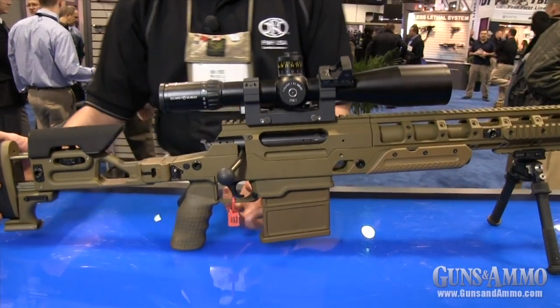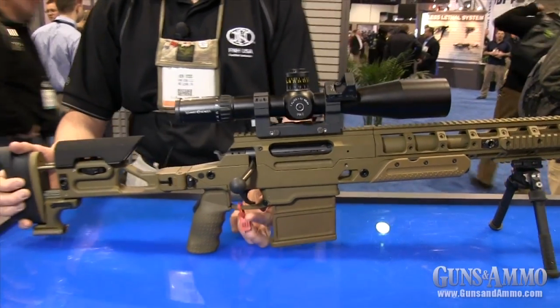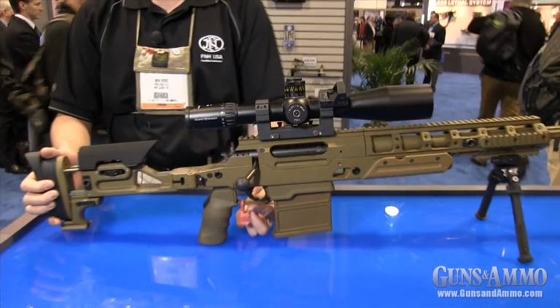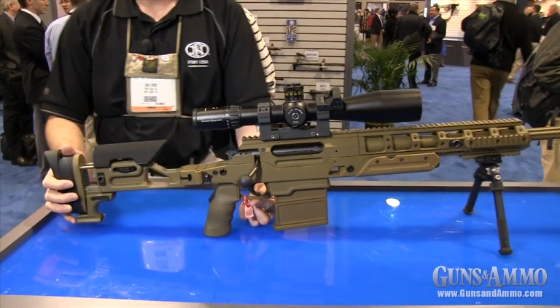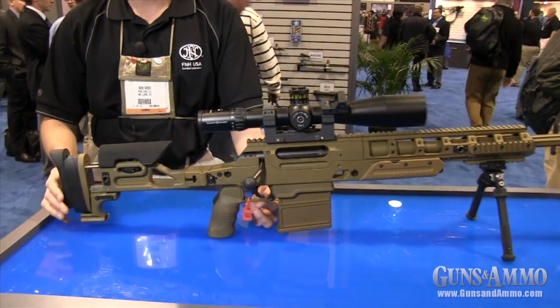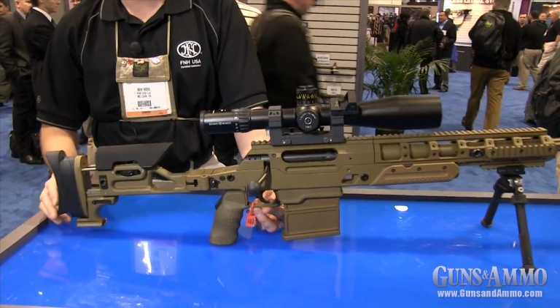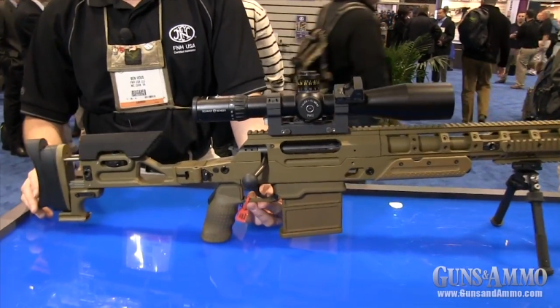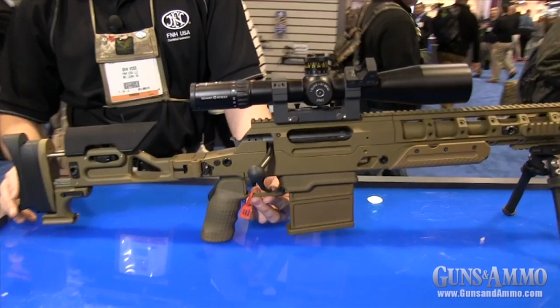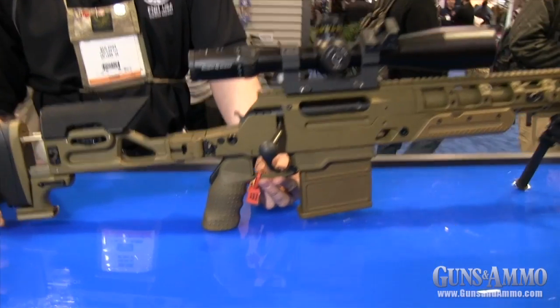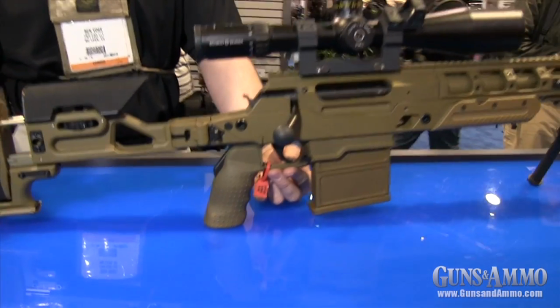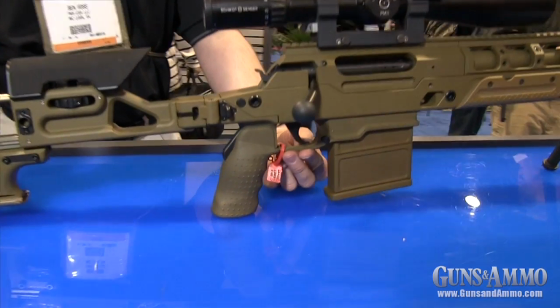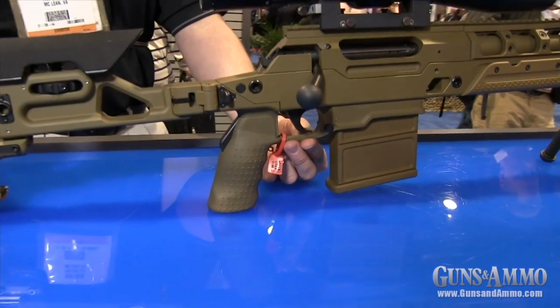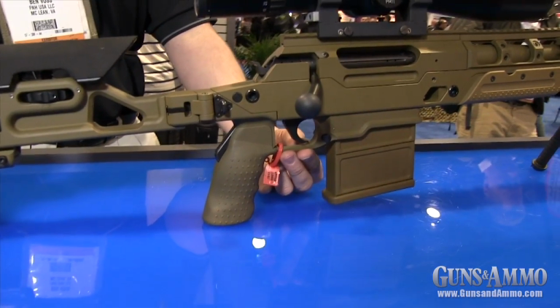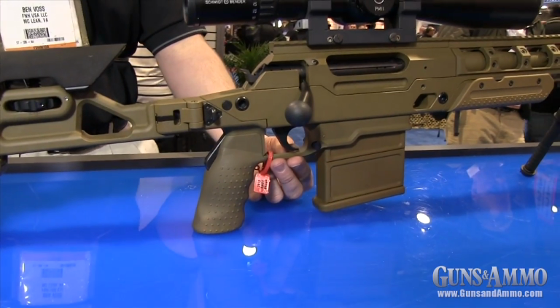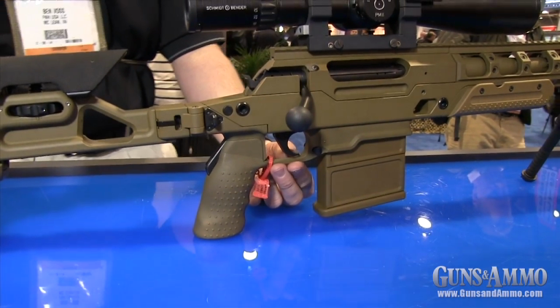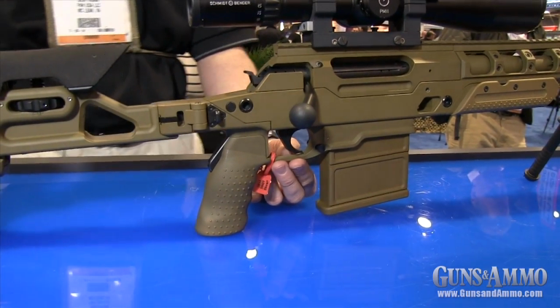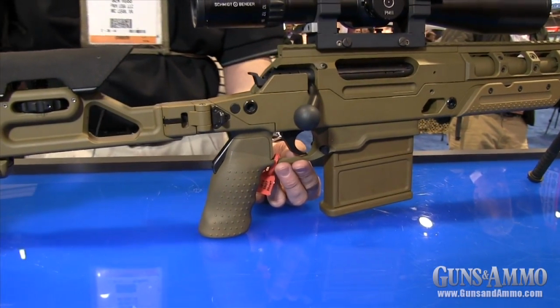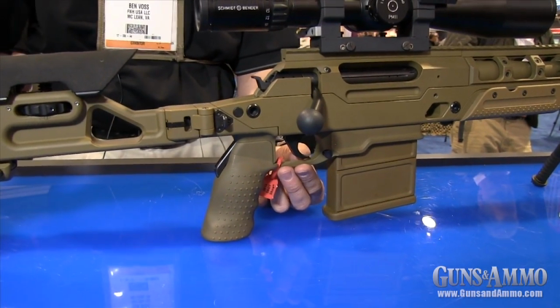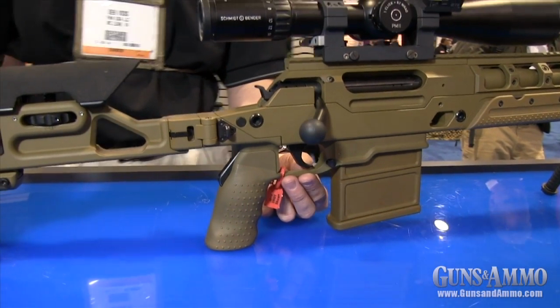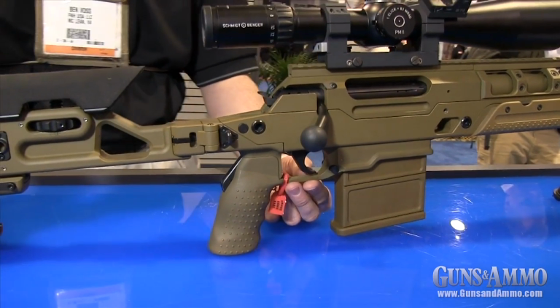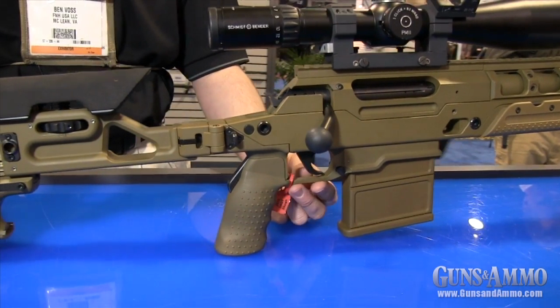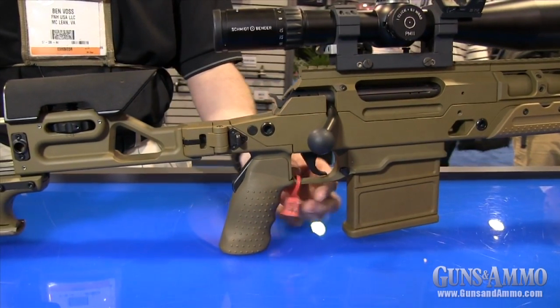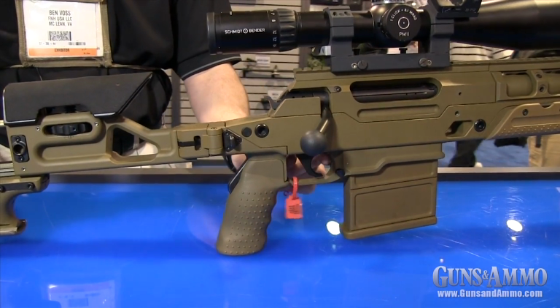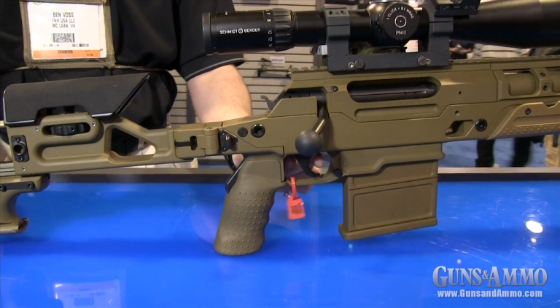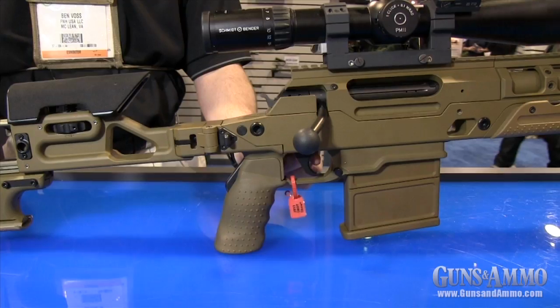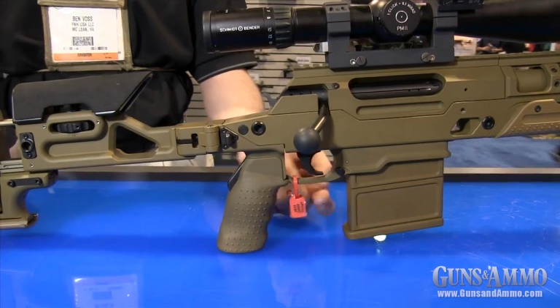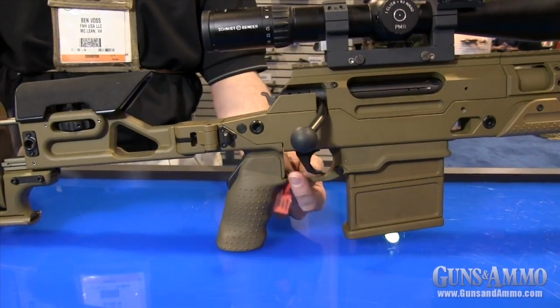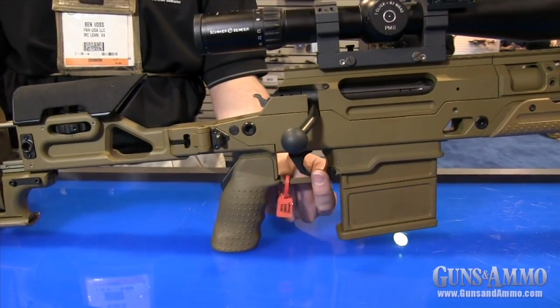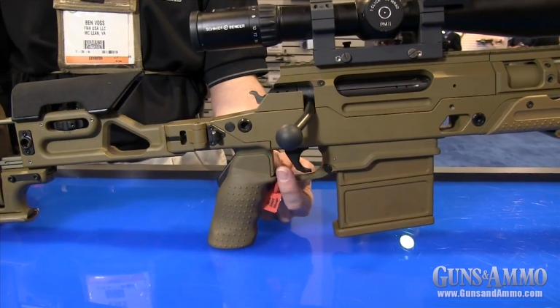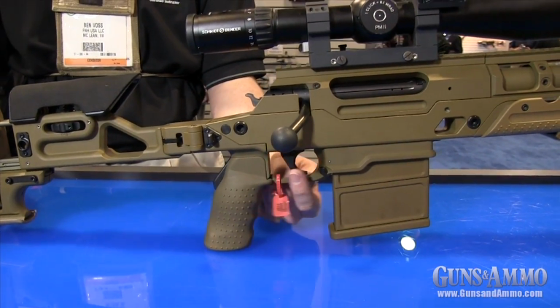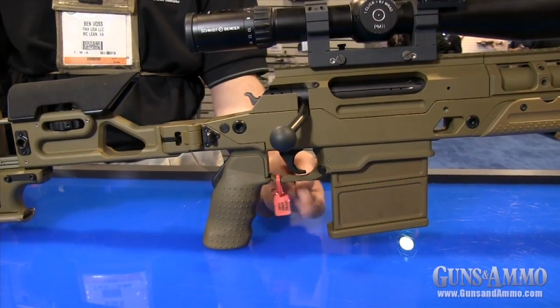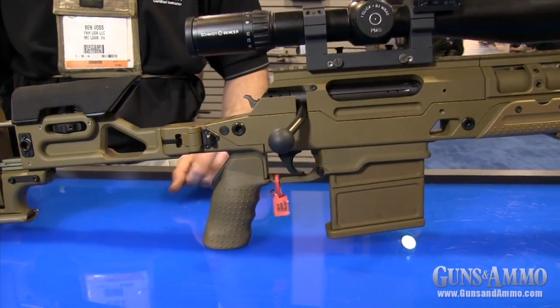The trigger is adjustable from 3 to 5 pounds and ships at 4 pounds. It can be adjusted to be a single or double stage, and the trigger shoe can be slid forward or aft on the trigger rail.